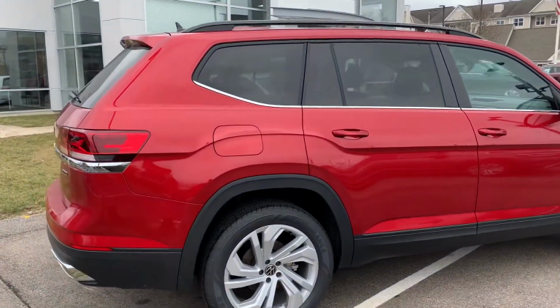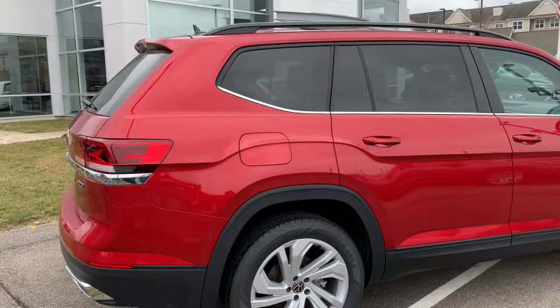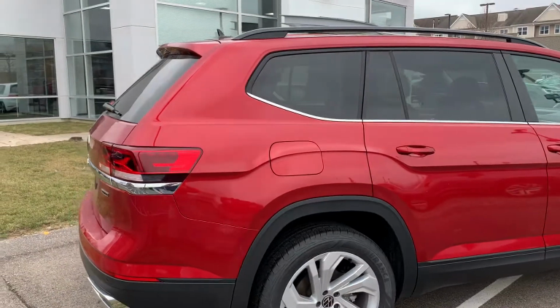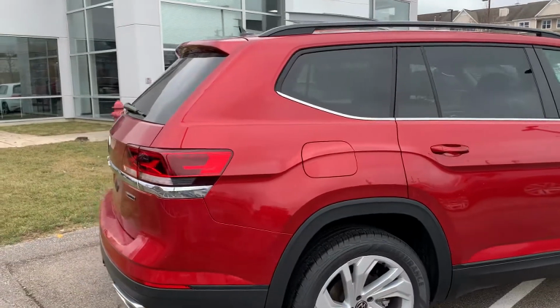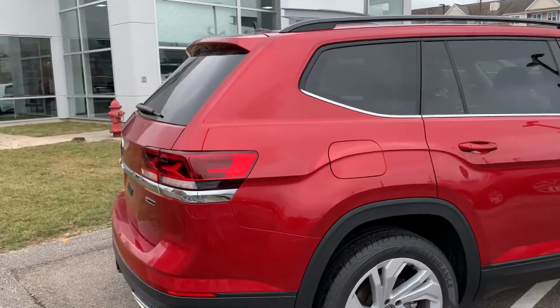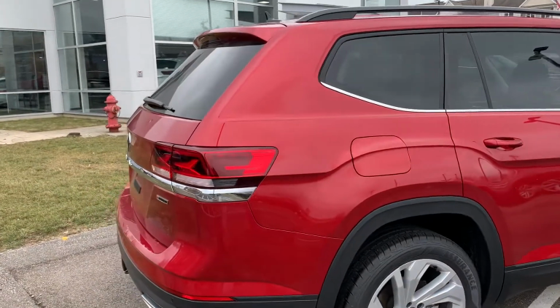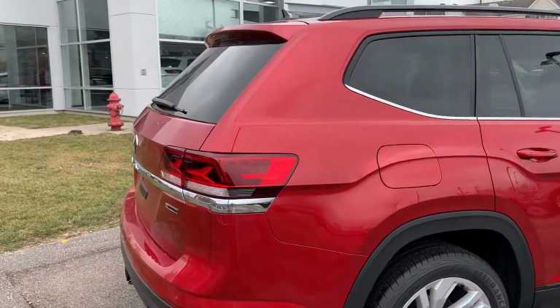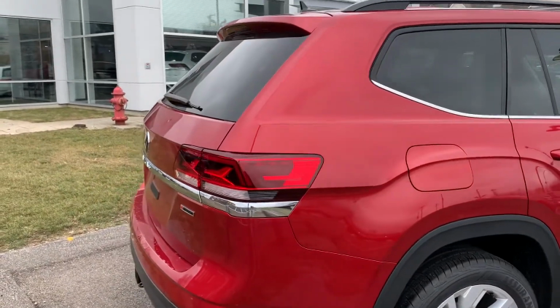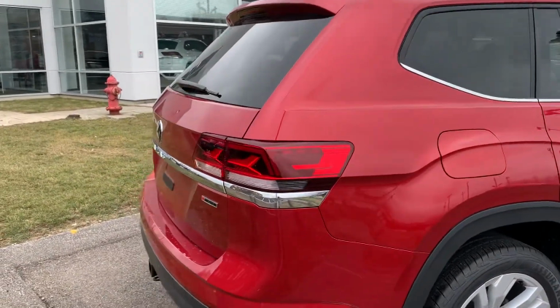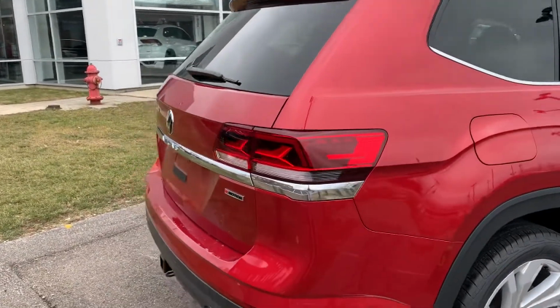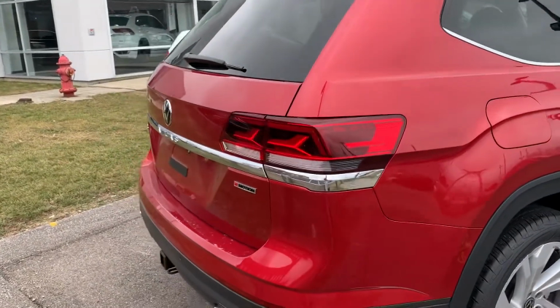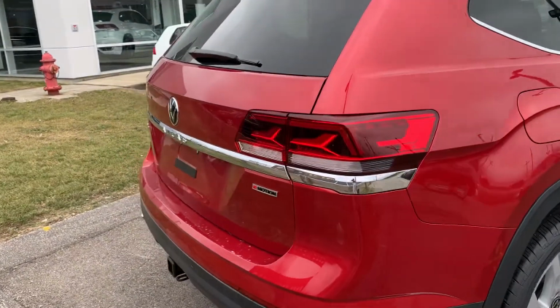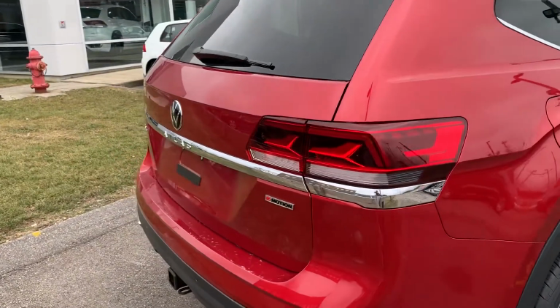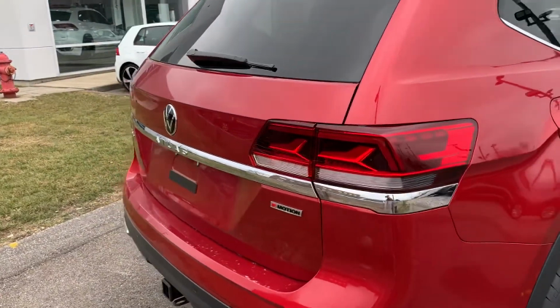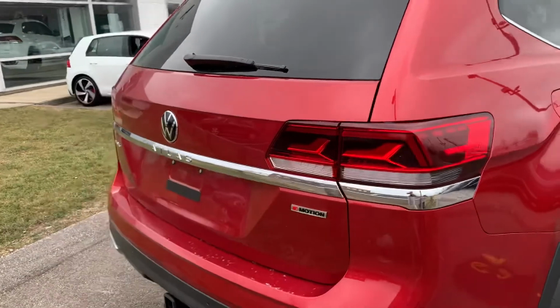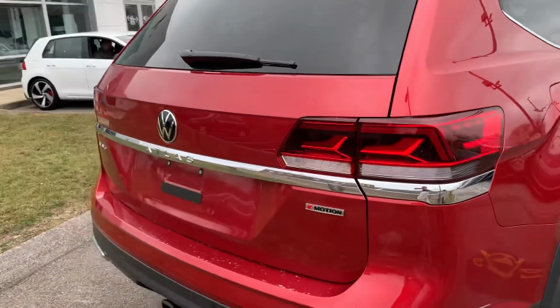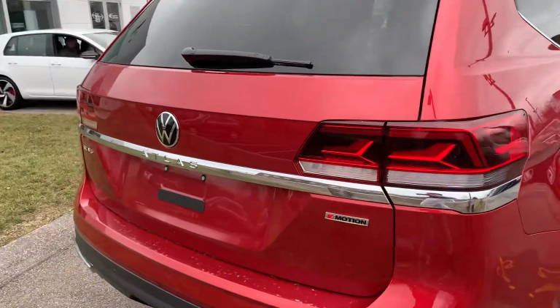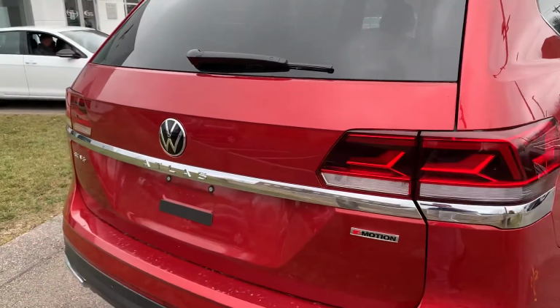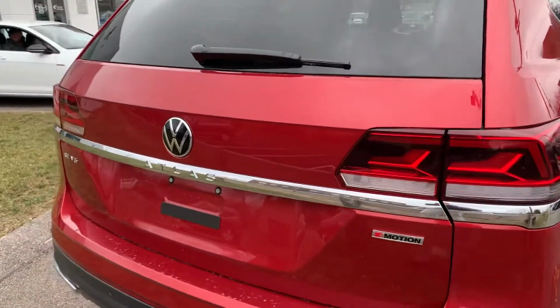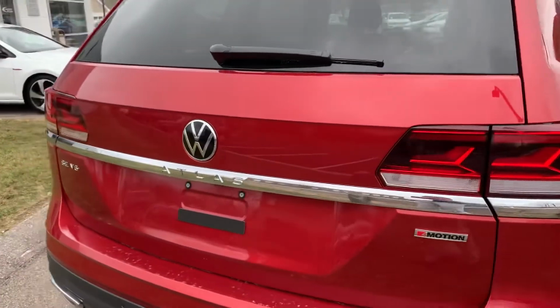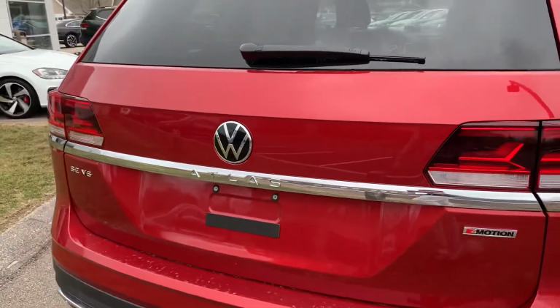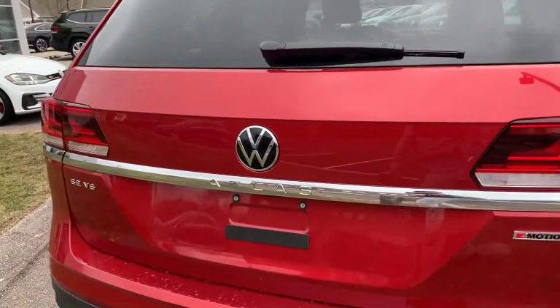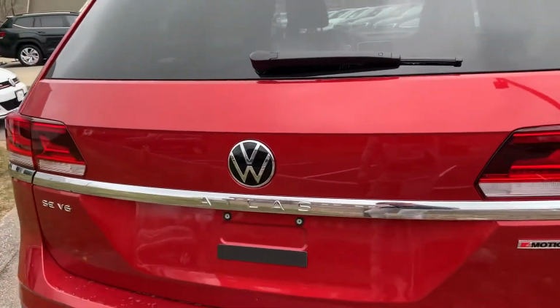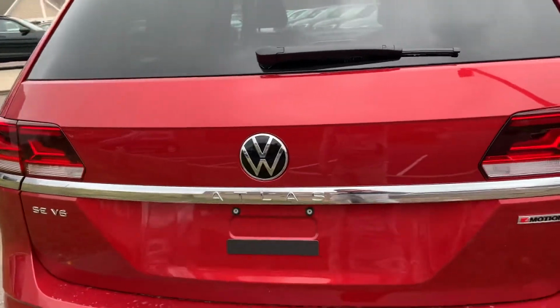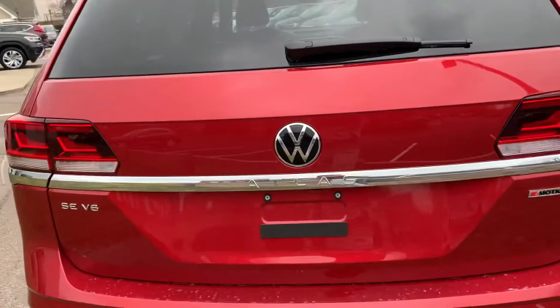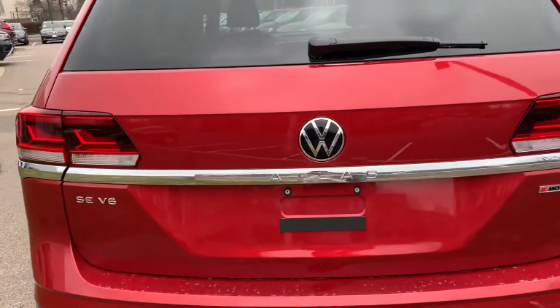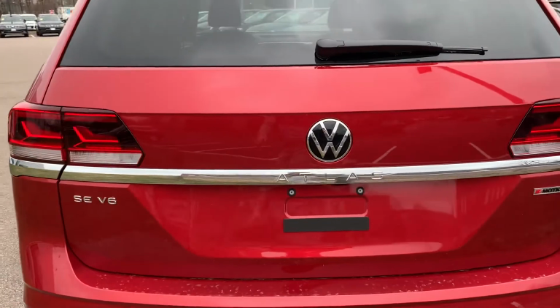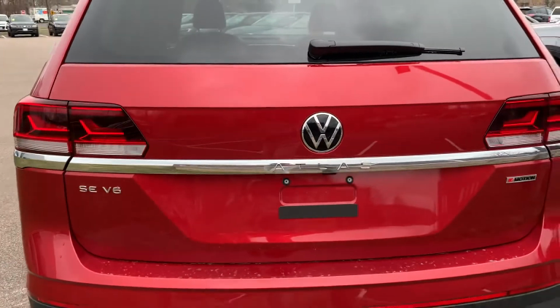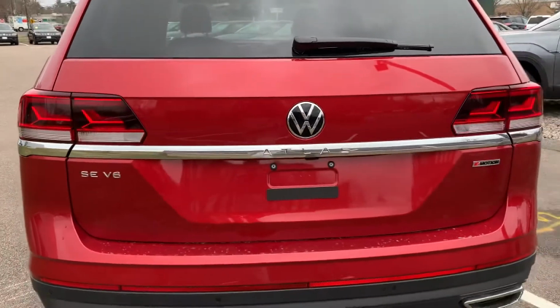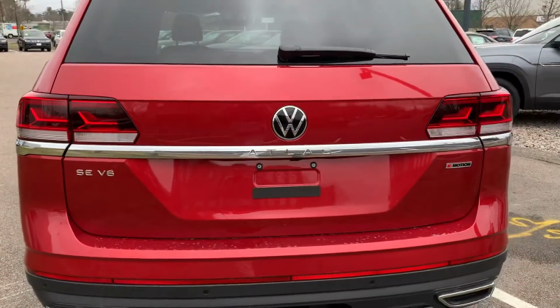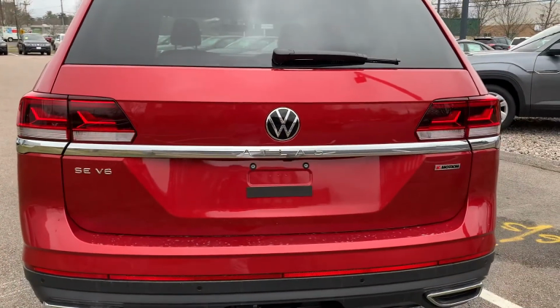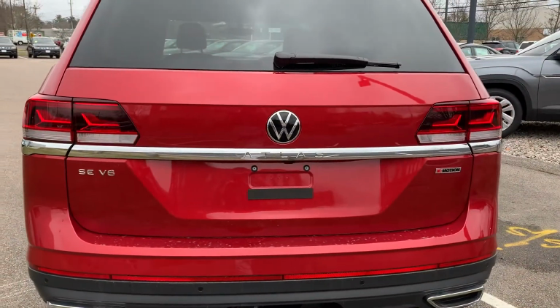Moving along to the back here, this one does have full LED tail lamps for motion, and it also does have the V6 engine.